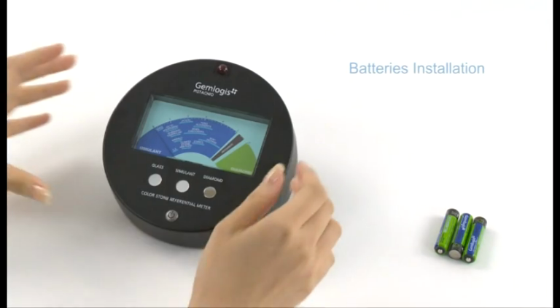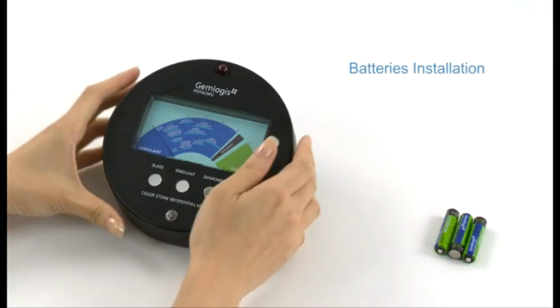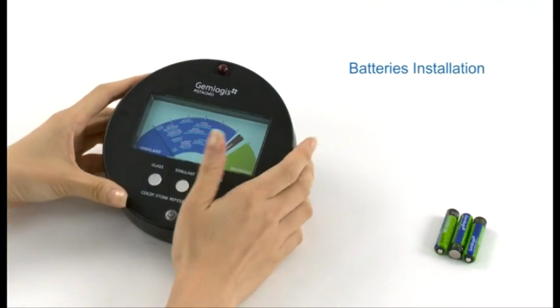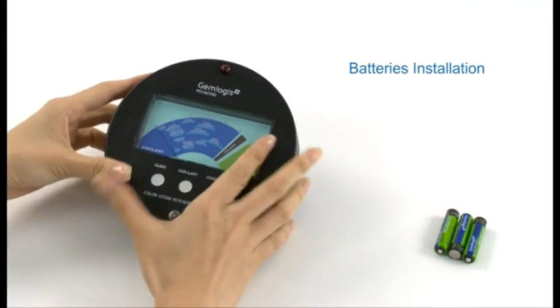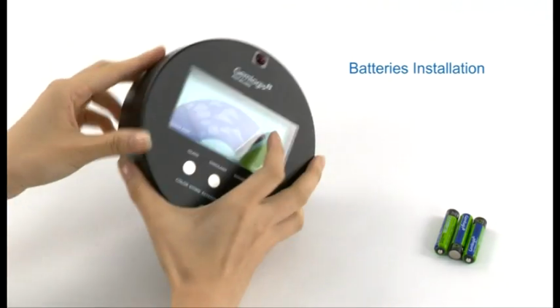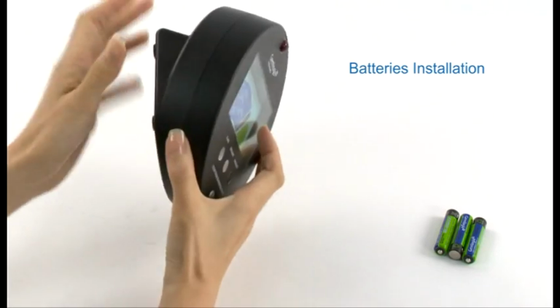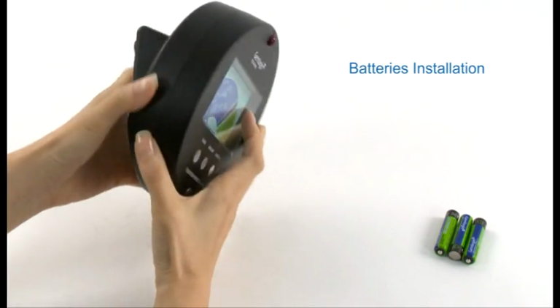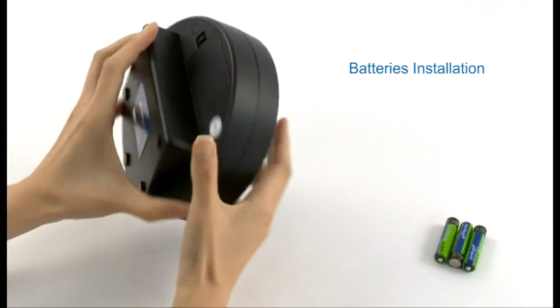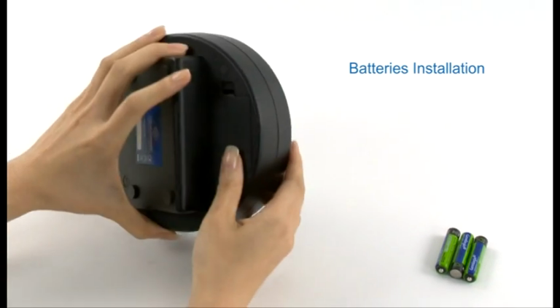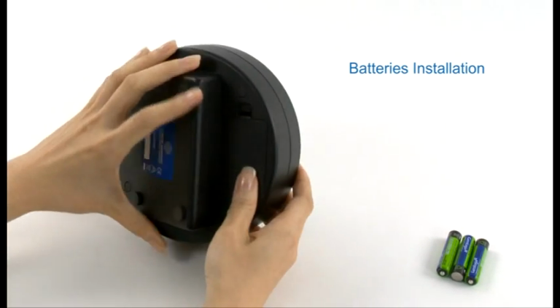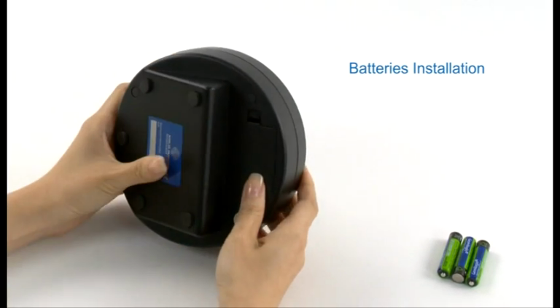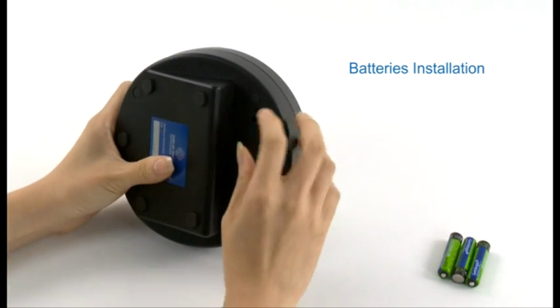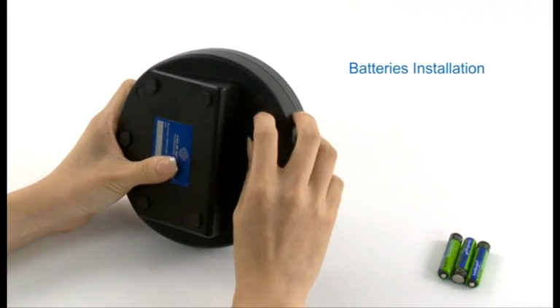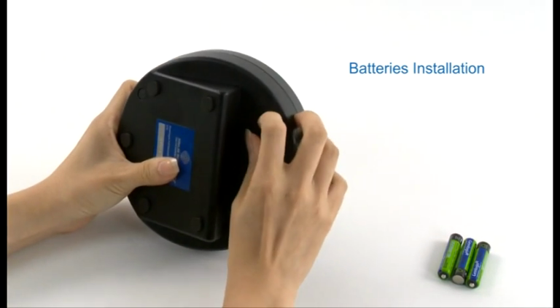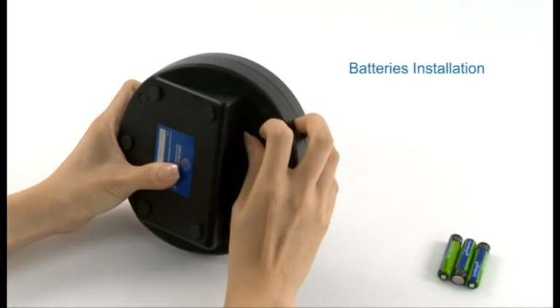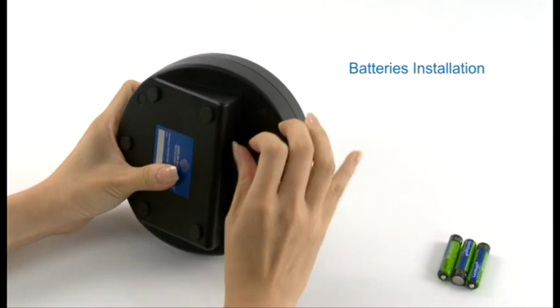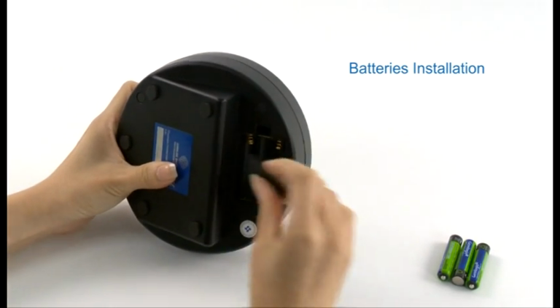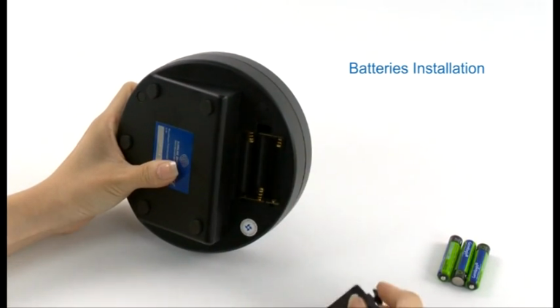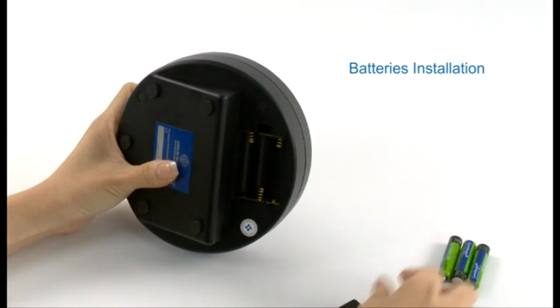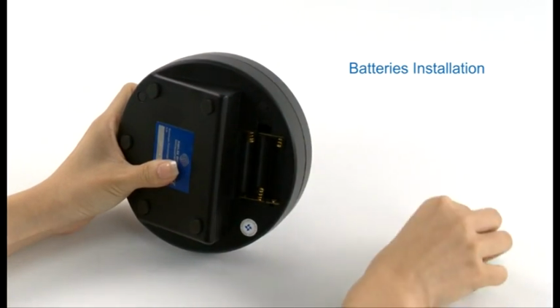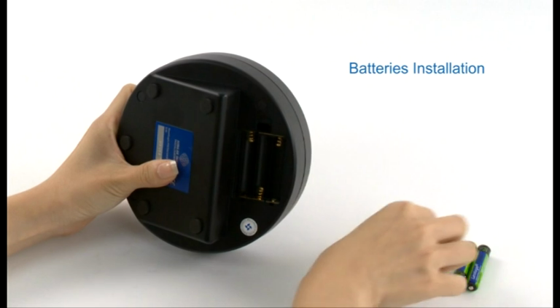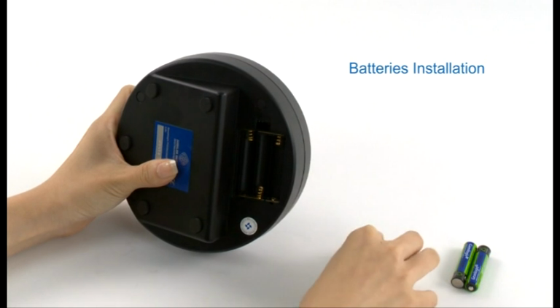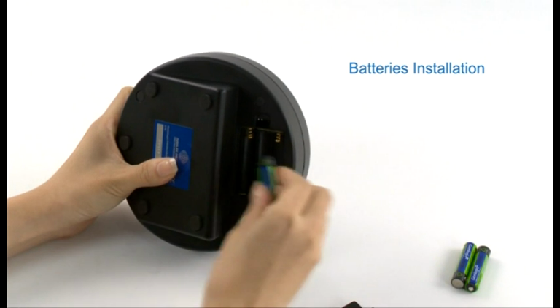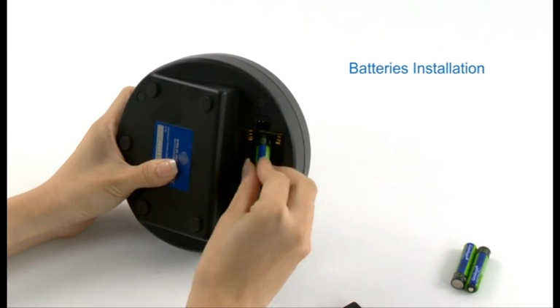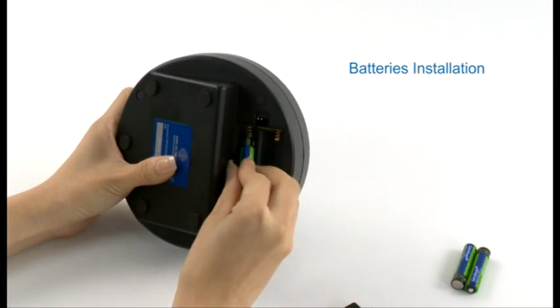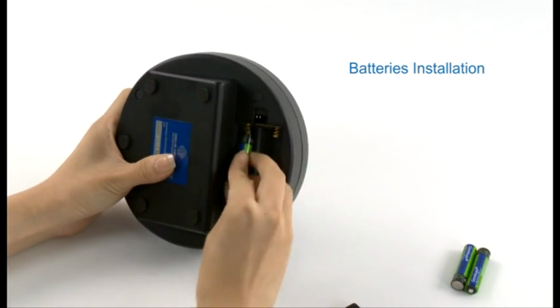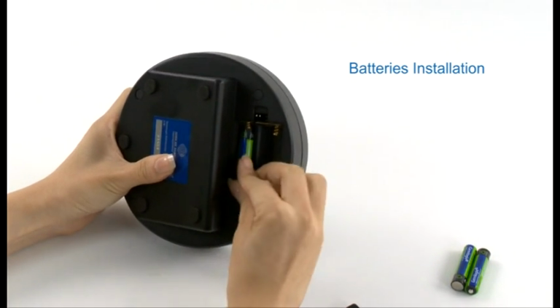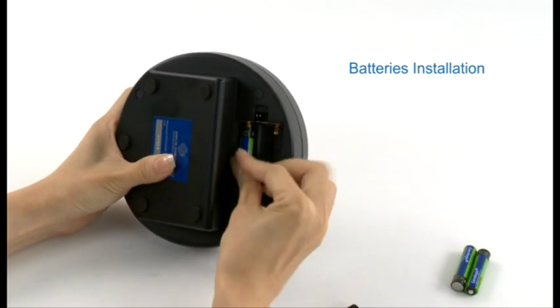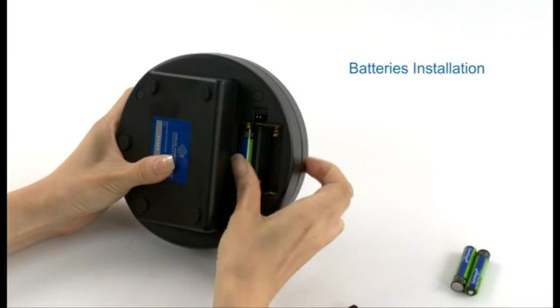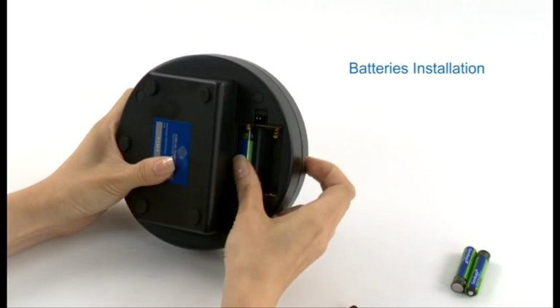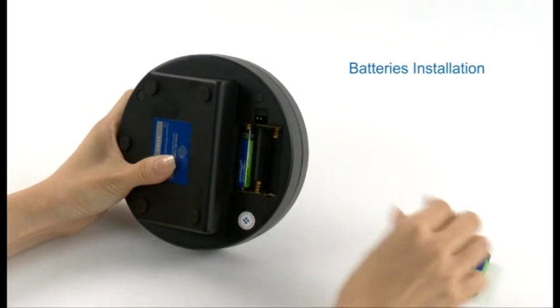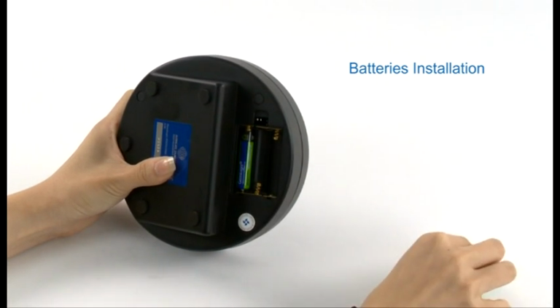To install the batteries, locate the battery compartment at the back, then insert three AAA batteries in the correct position as indicated.